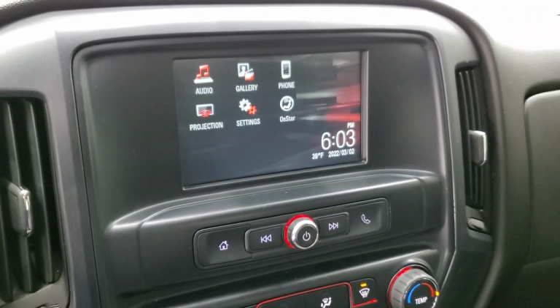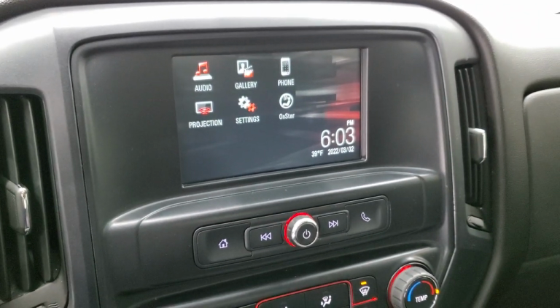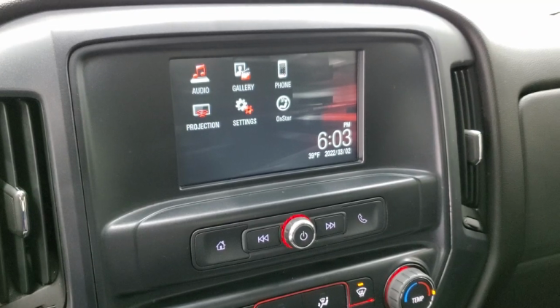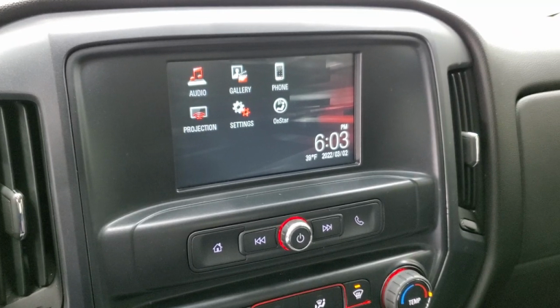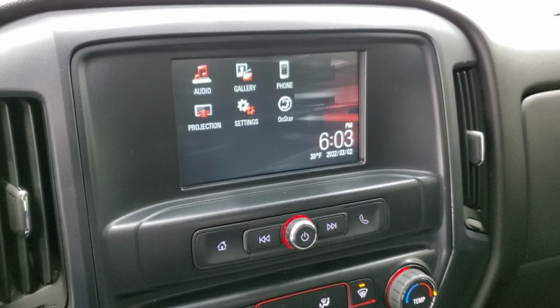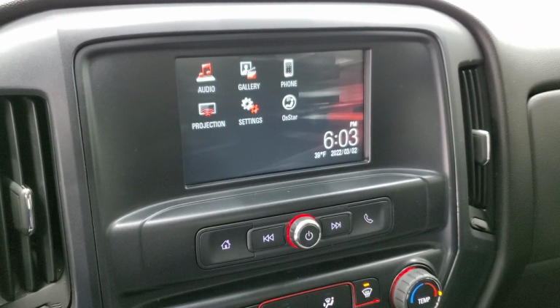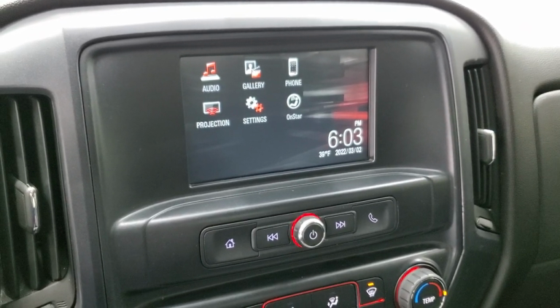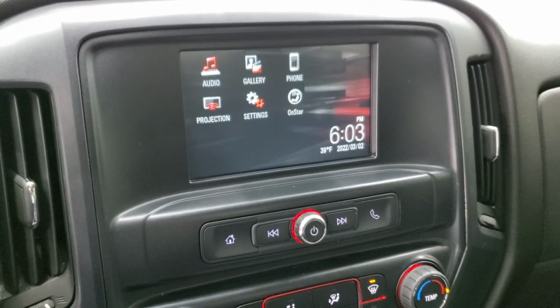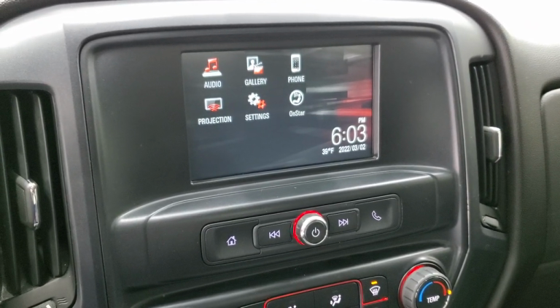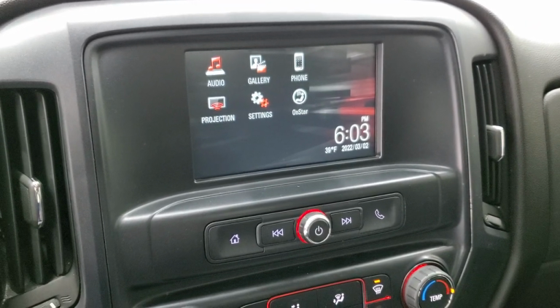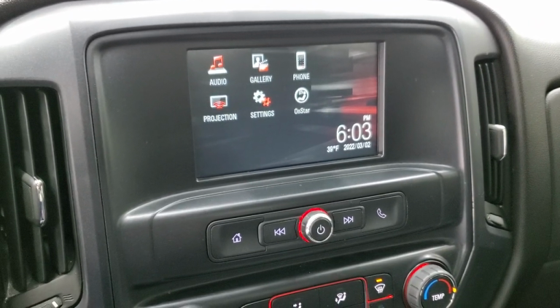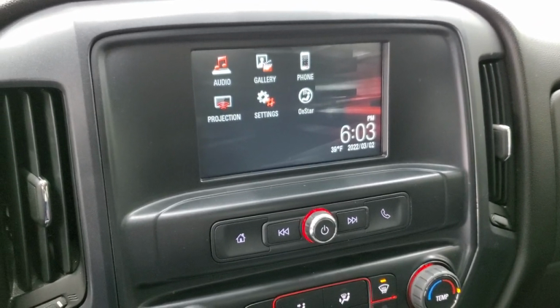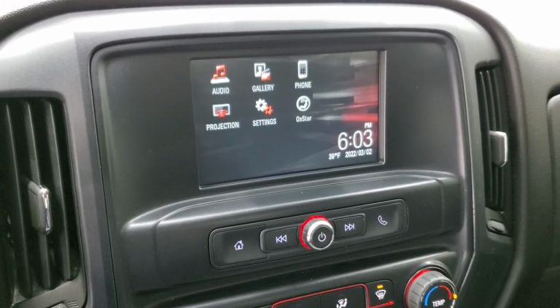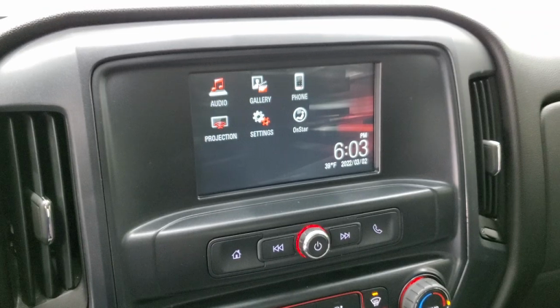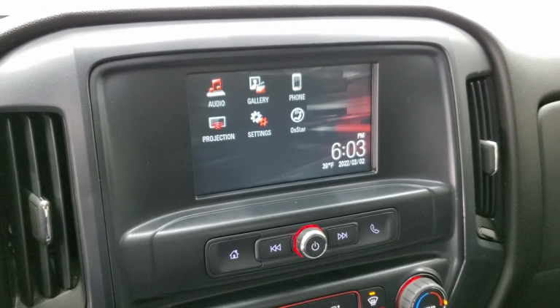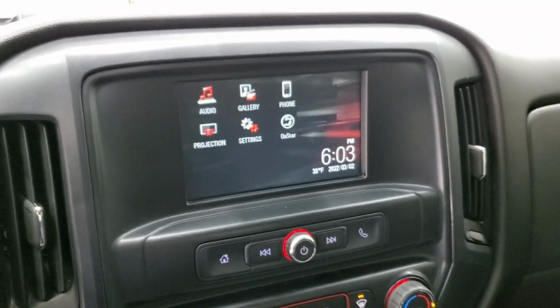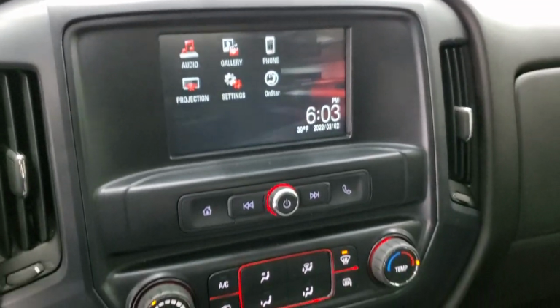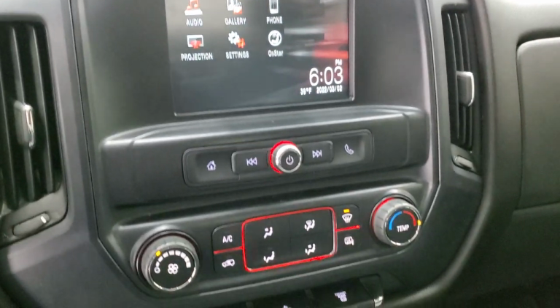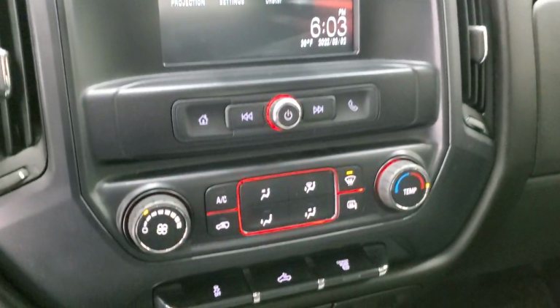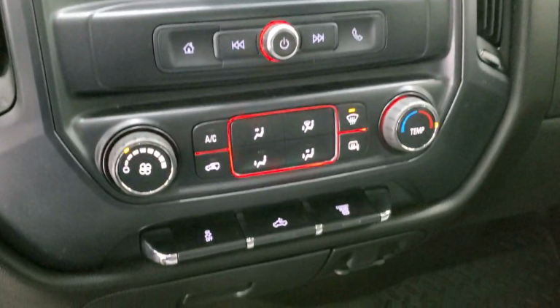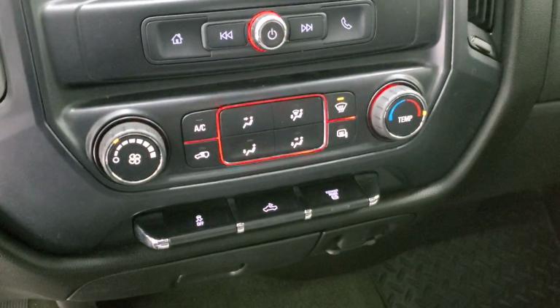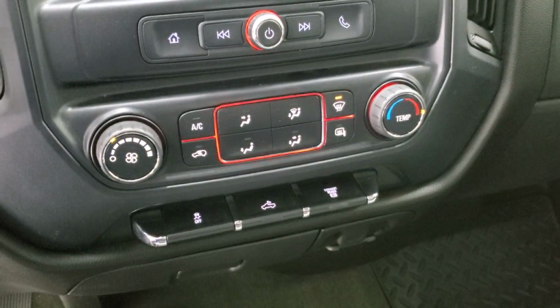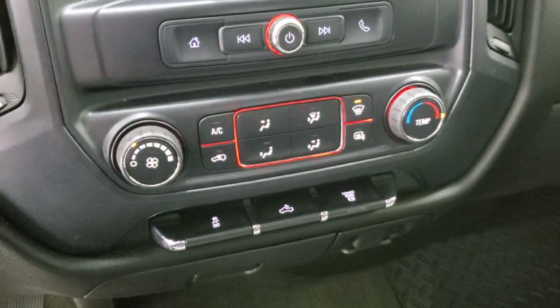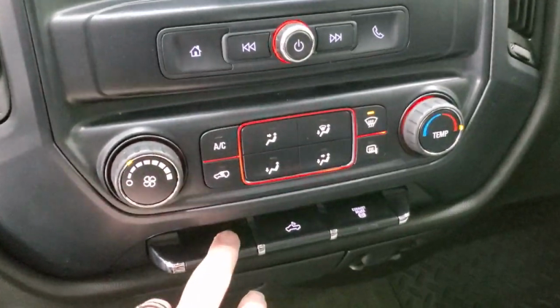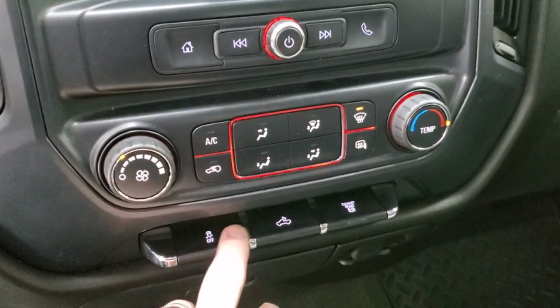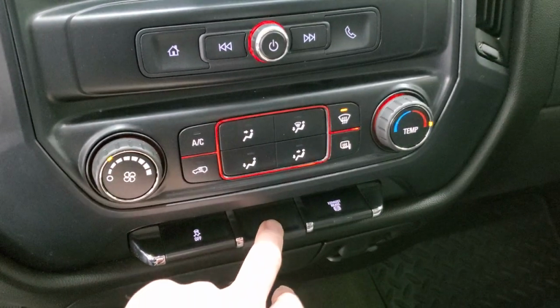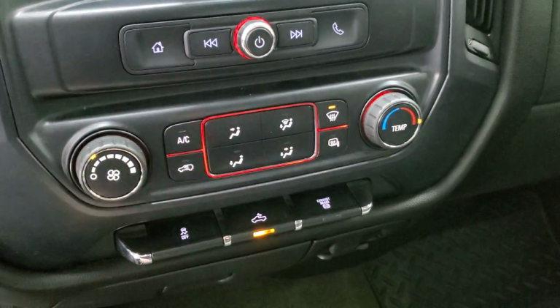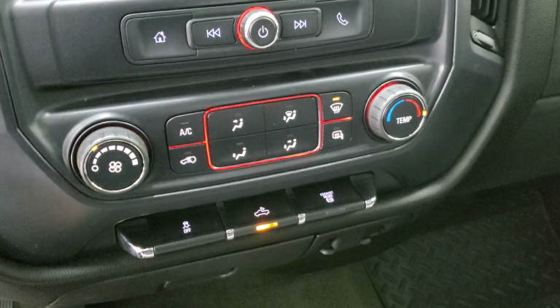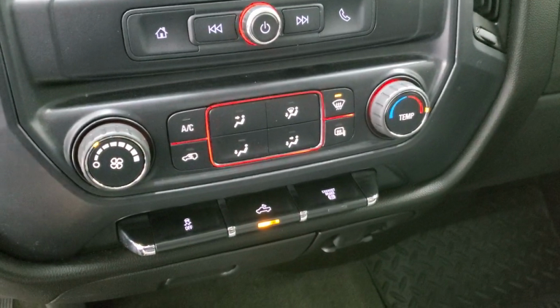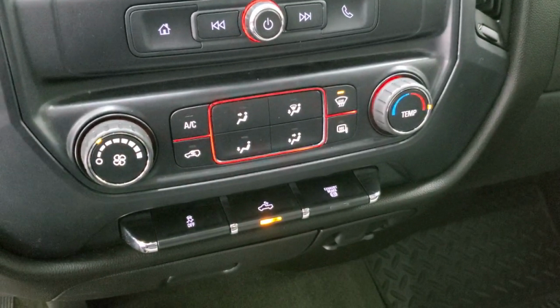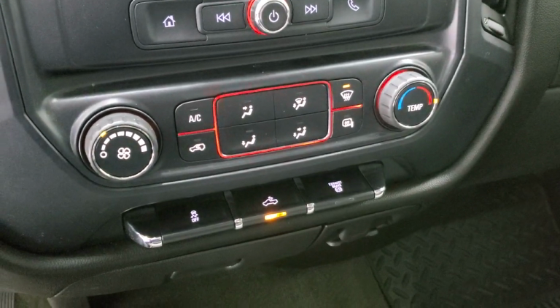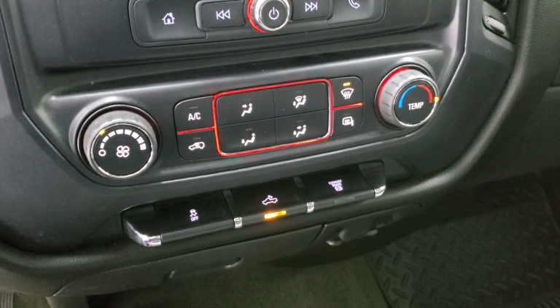This one also has a projection manager — you can project your cell phone to the screen via Android Auto or Apple CarPlay. So if you have a nav system on your cell phone, you can project it right to the screen, such as Waze or Google Maps, and it's like having nav on the screen — that's pretty sweet.